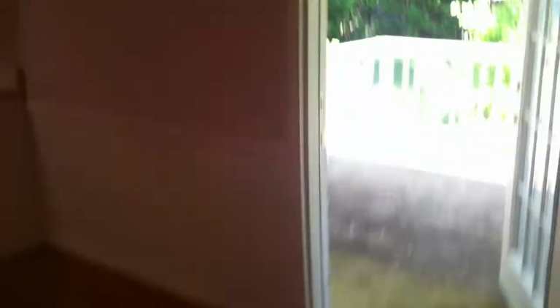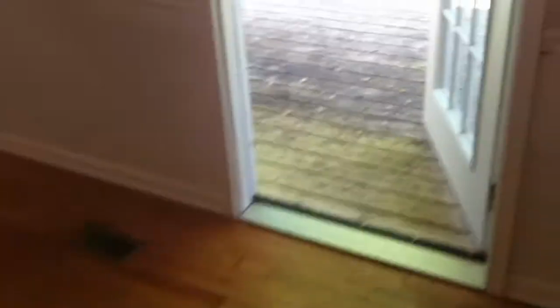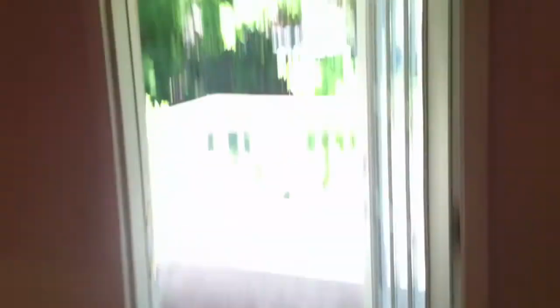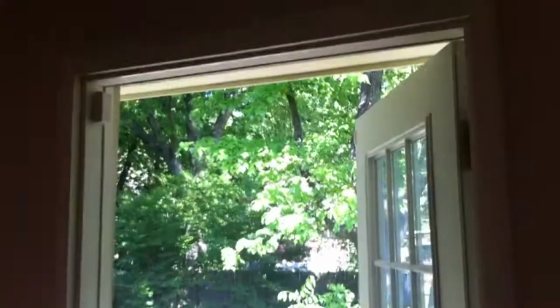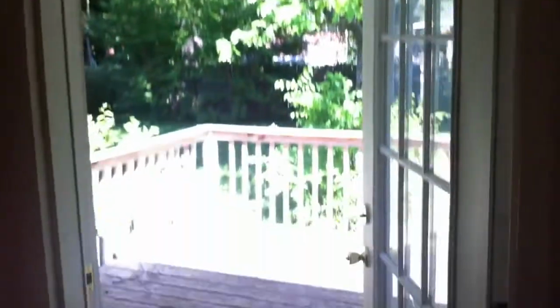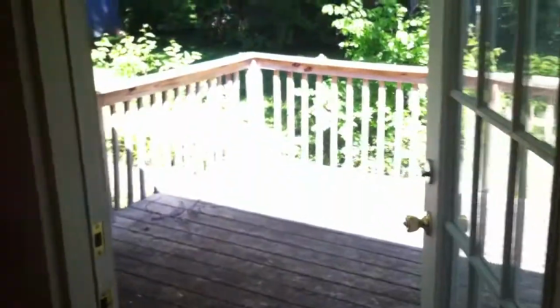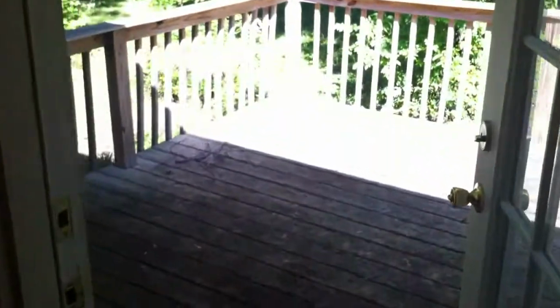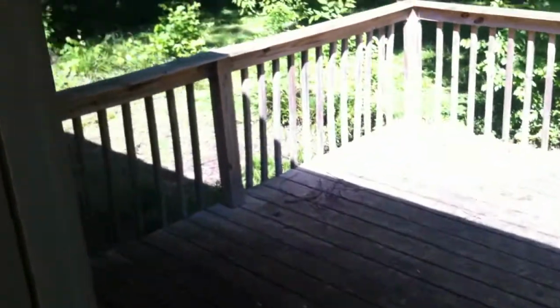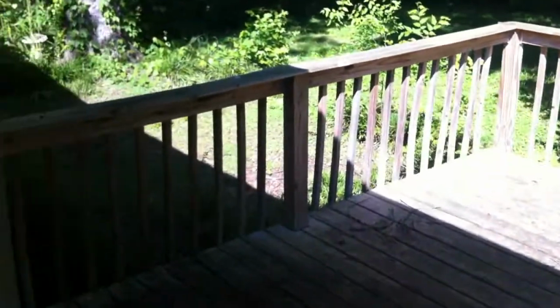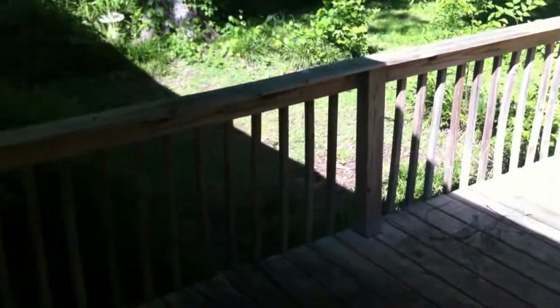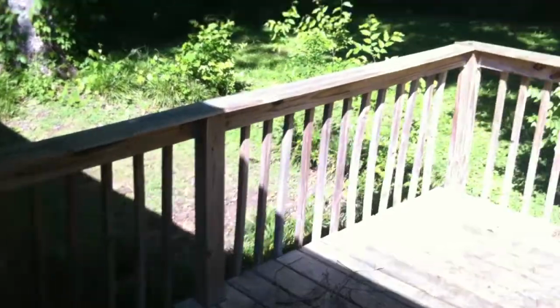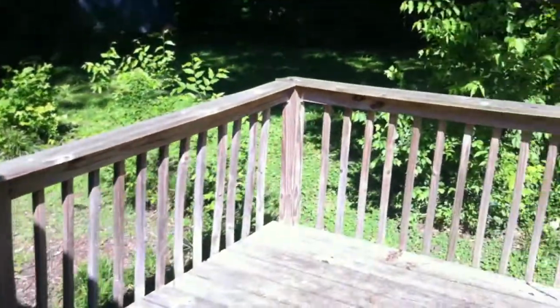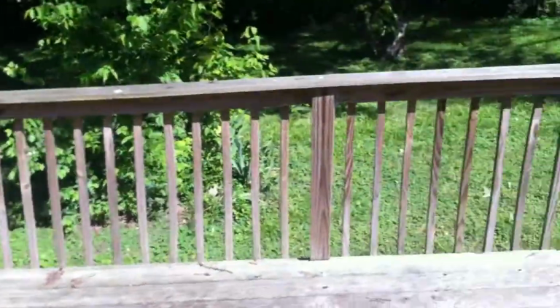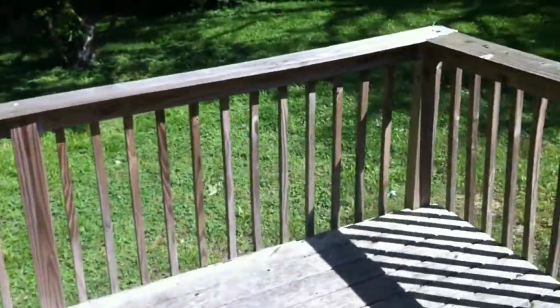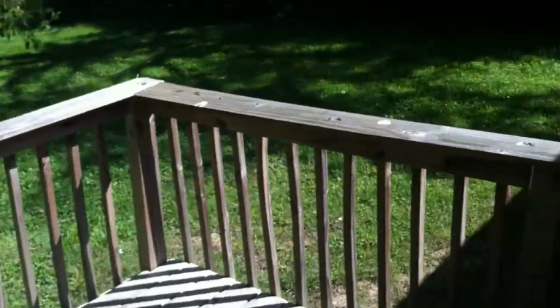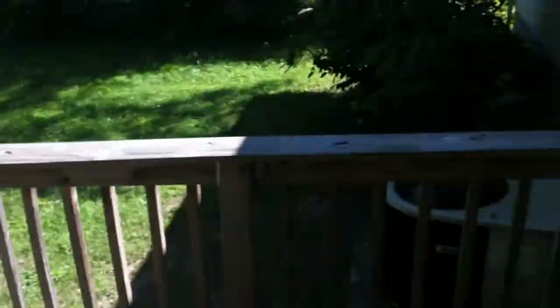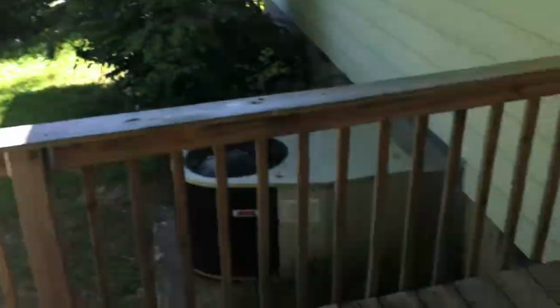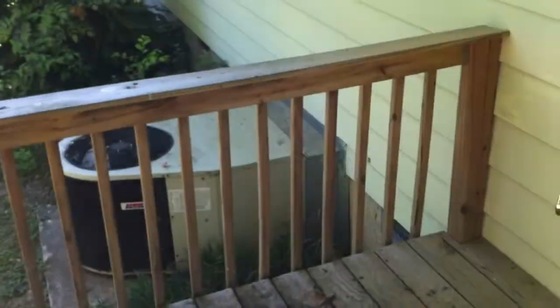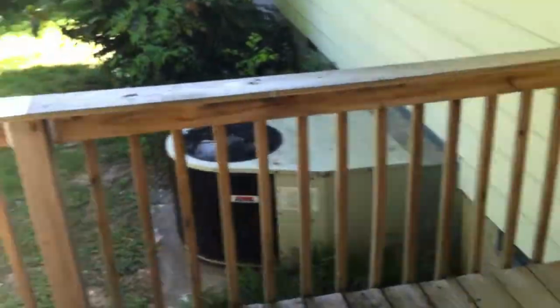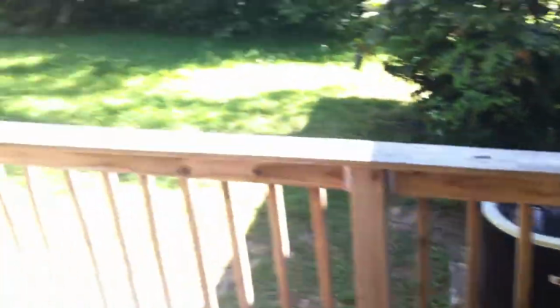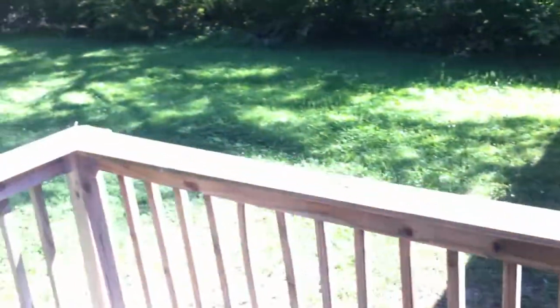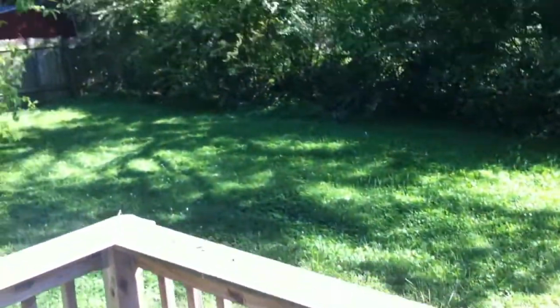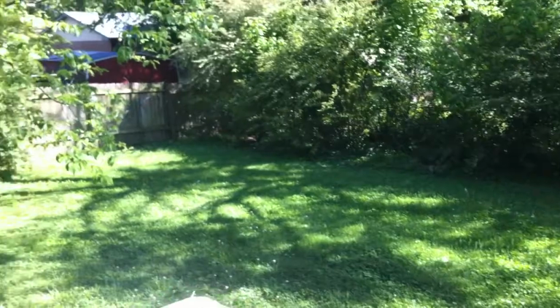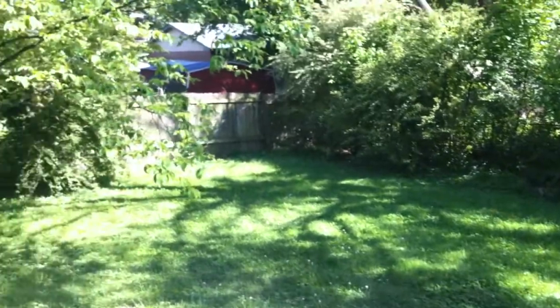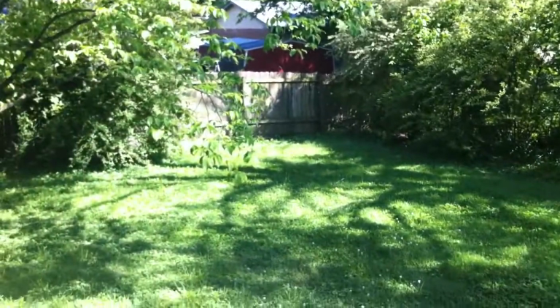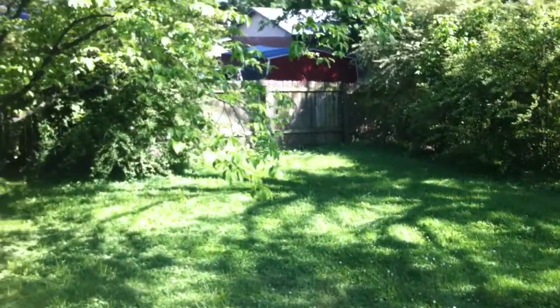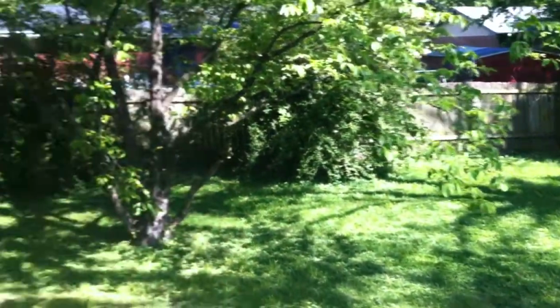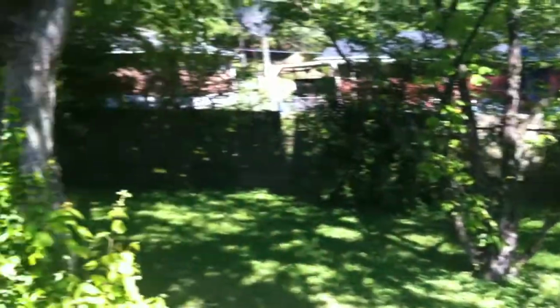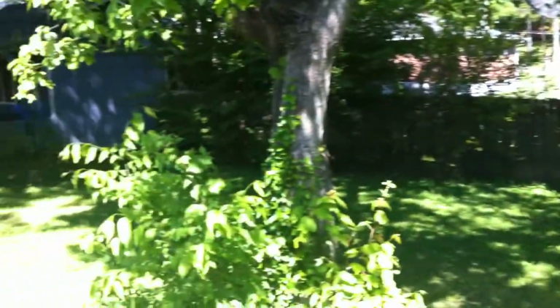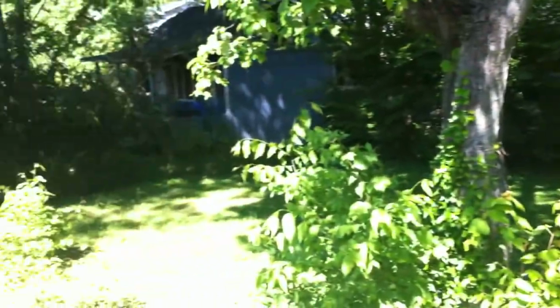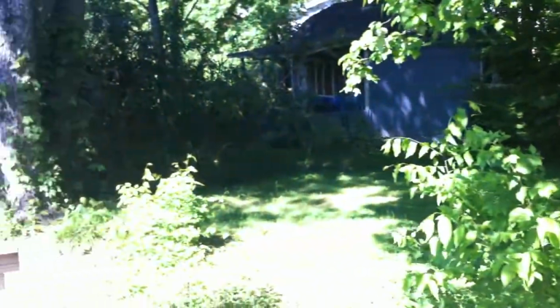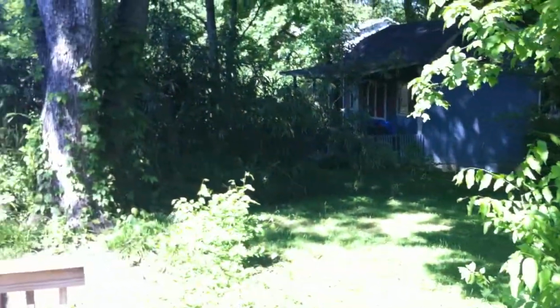This back door here leads to a back deck. There's no stairs leading off of this back deck. It's a pretty good size though. Backyard is not fenced in — here's a quick view of the backyard.